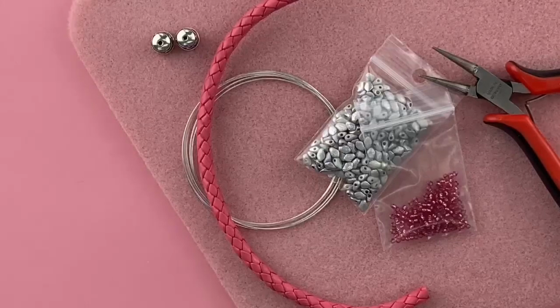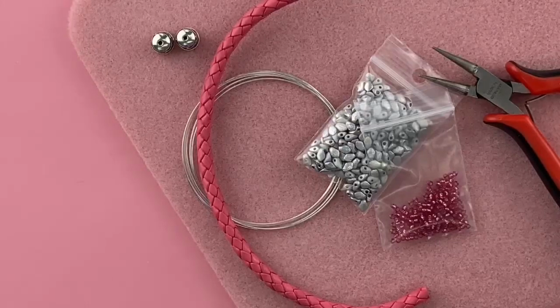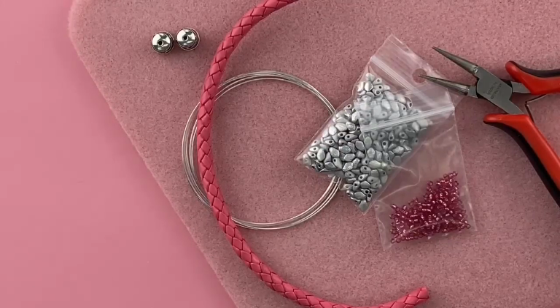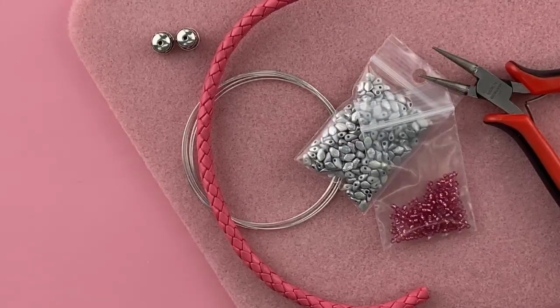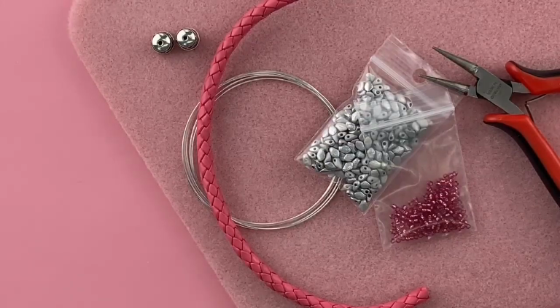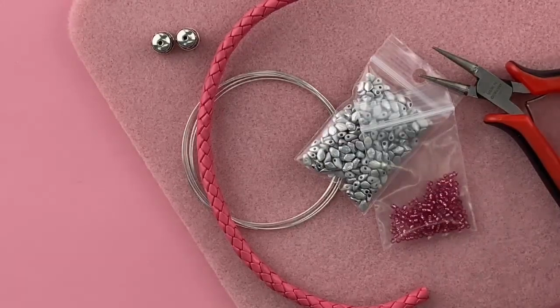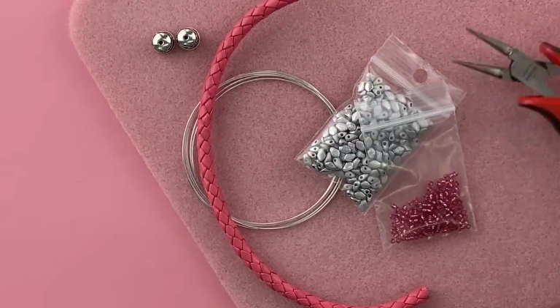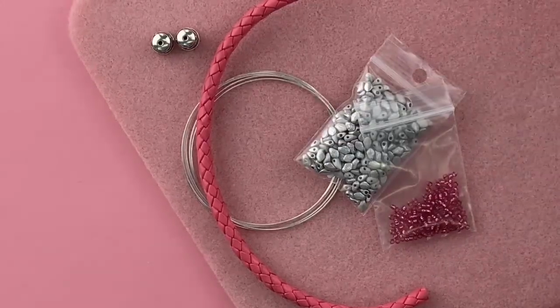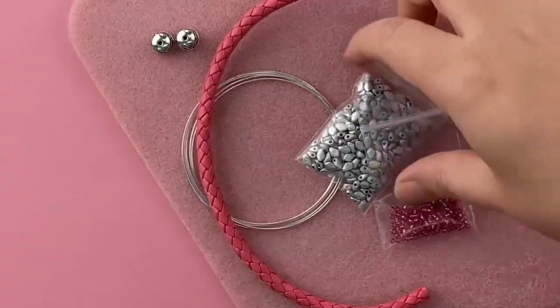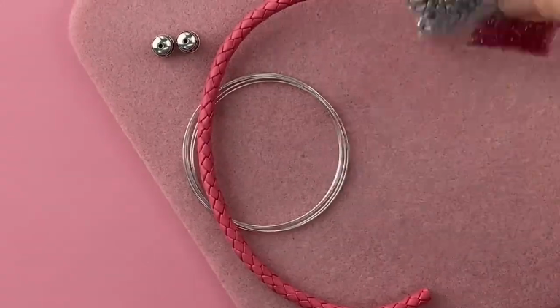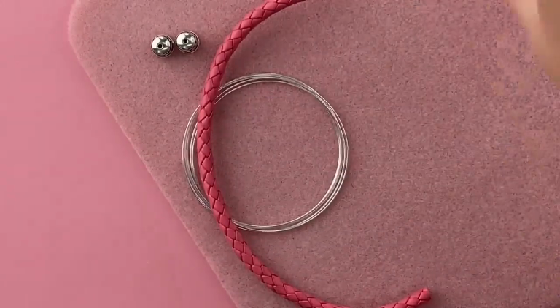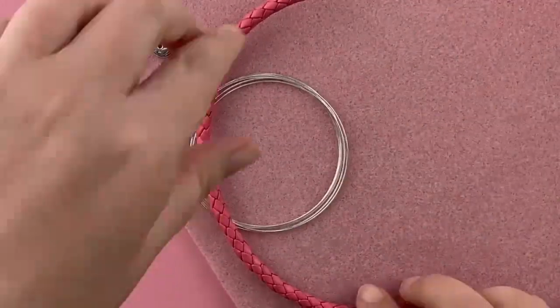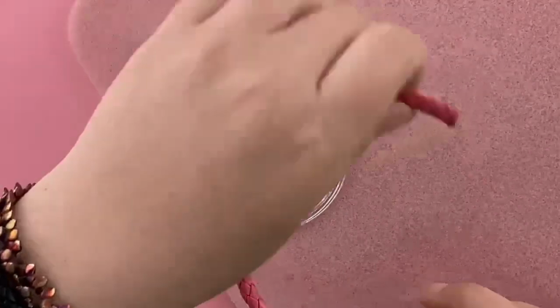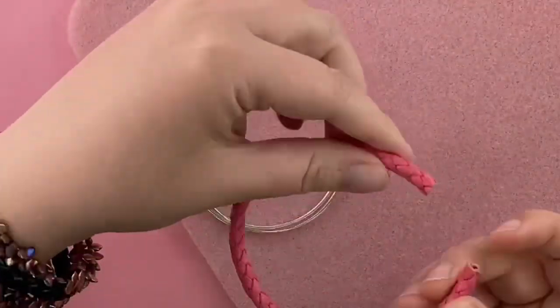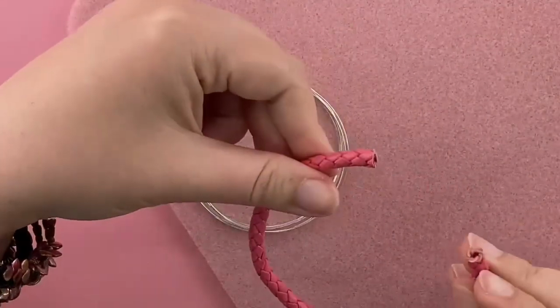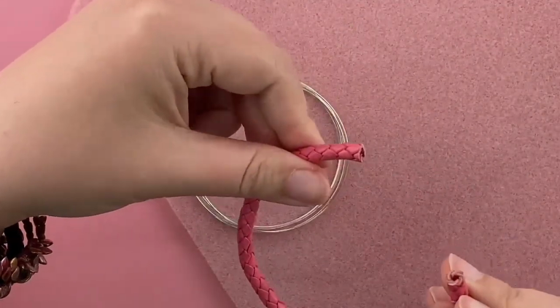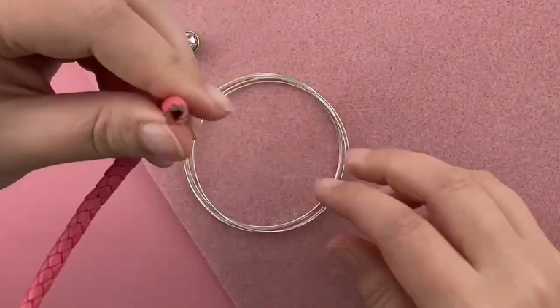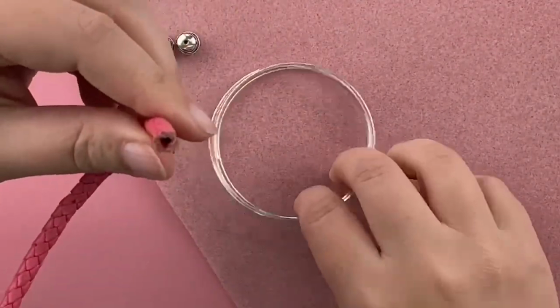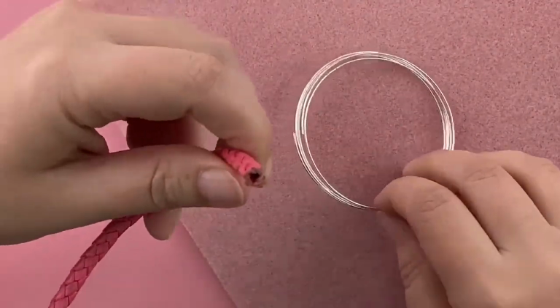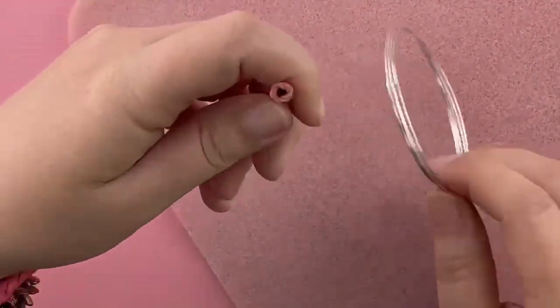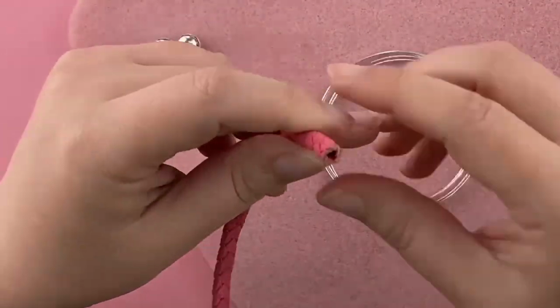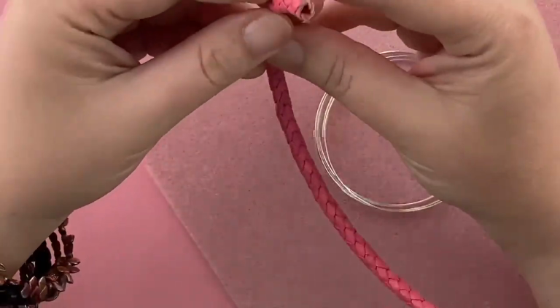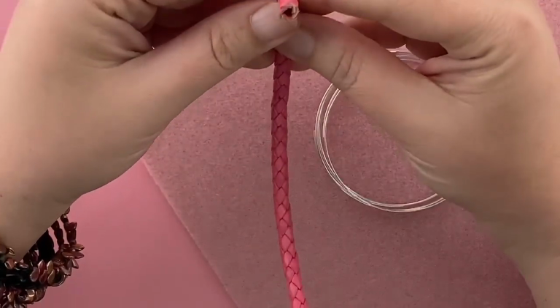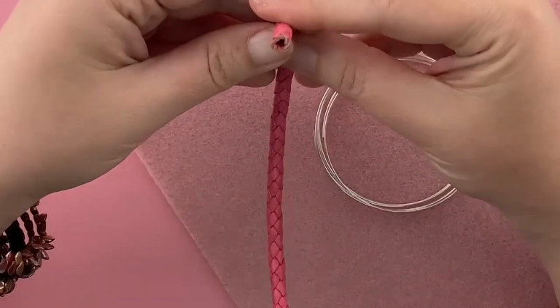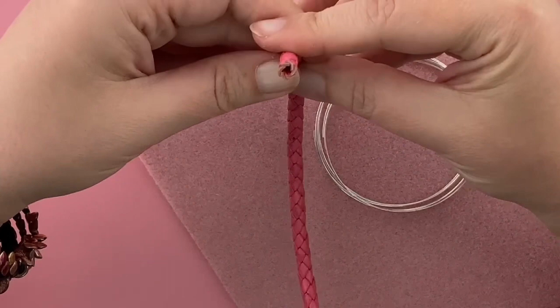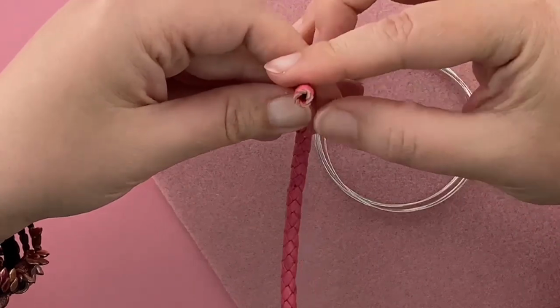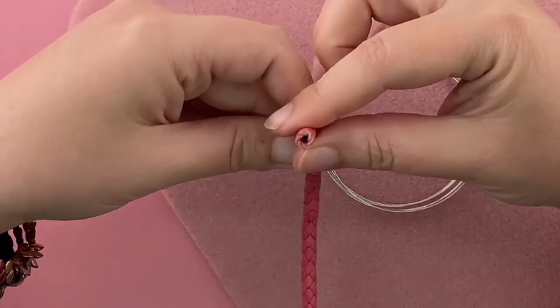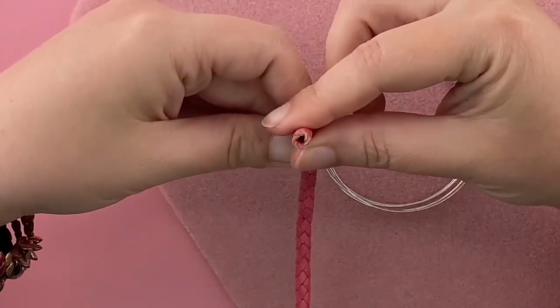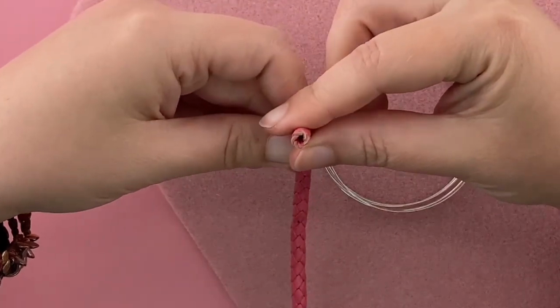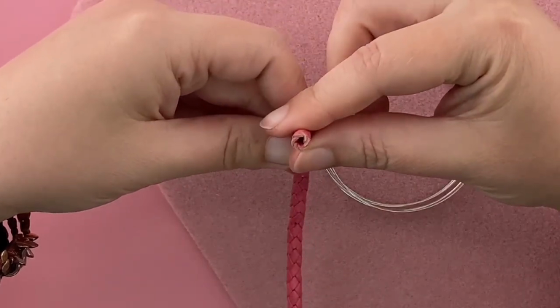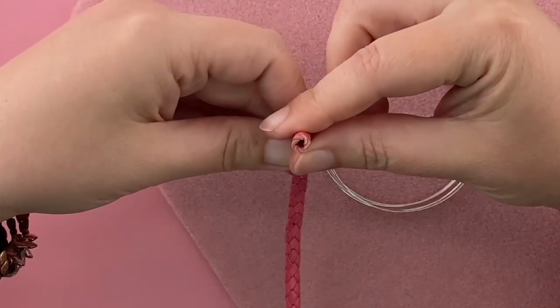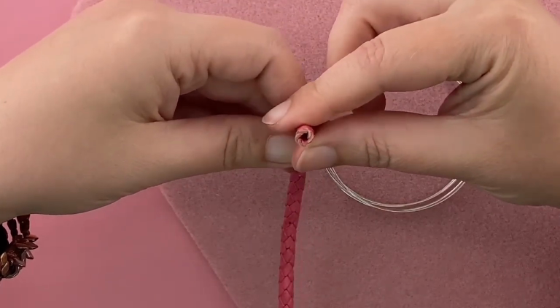Let's make a gecko spiral bracelet. The first thing we want to do is feed the leather bolo cord onto the memory wire. If you look at the end of this, you can see that it's hollow — there's a little channel down the middle.